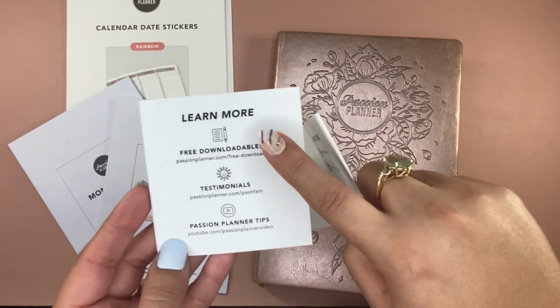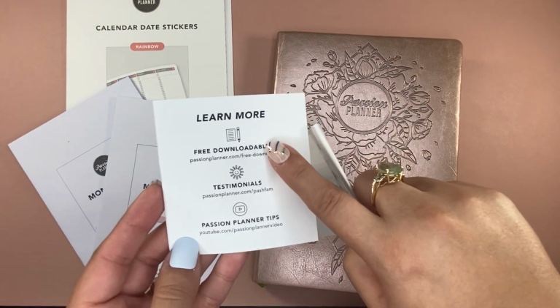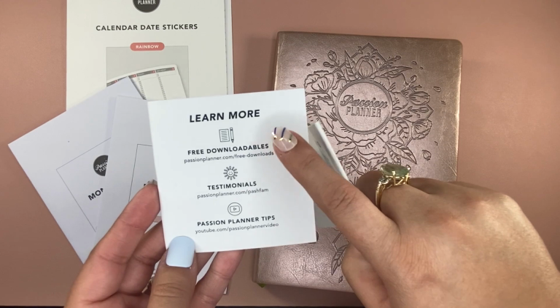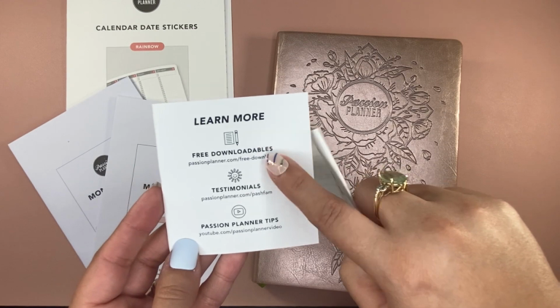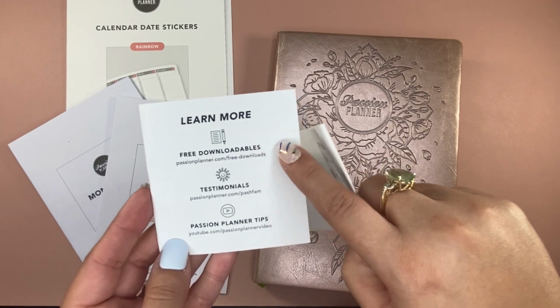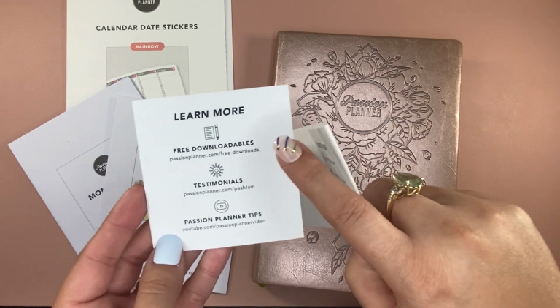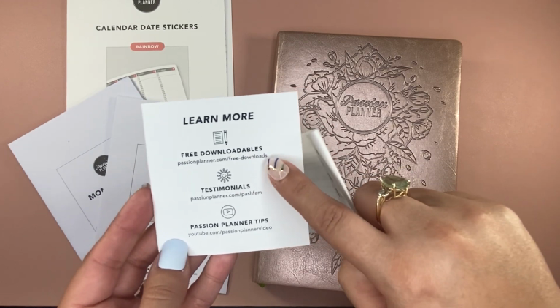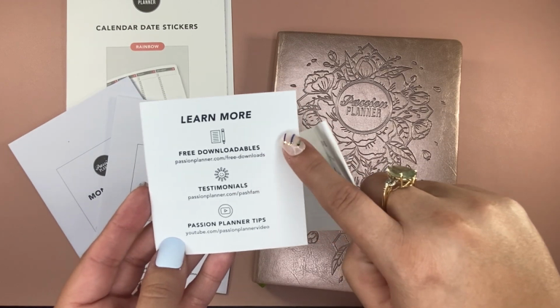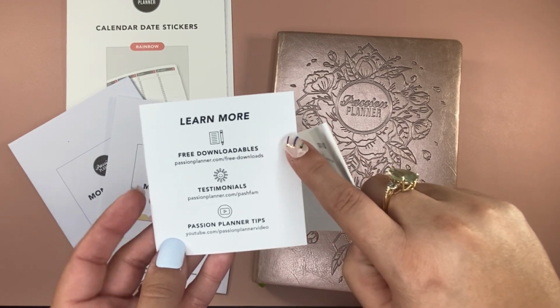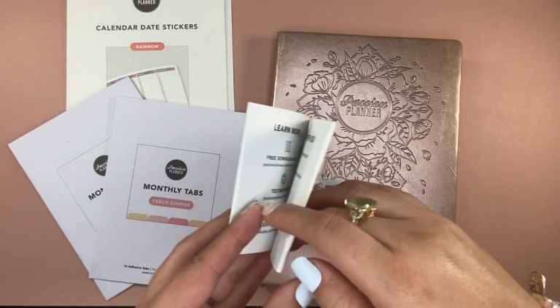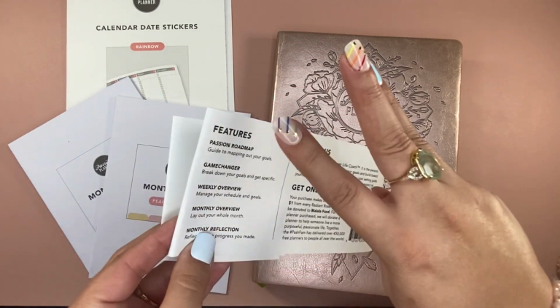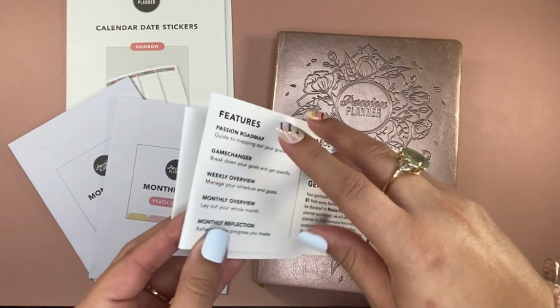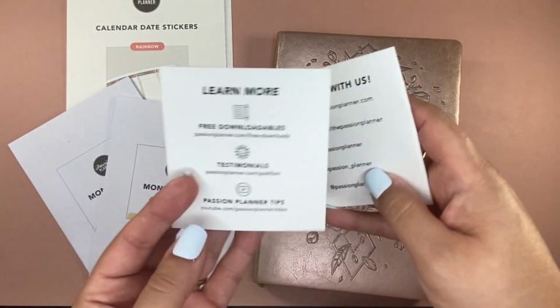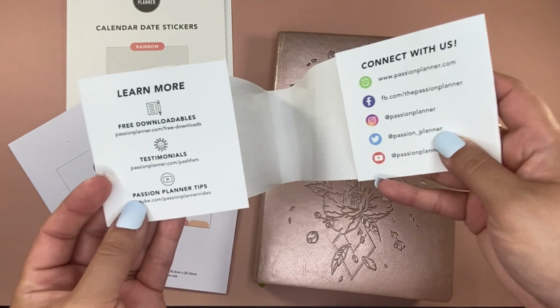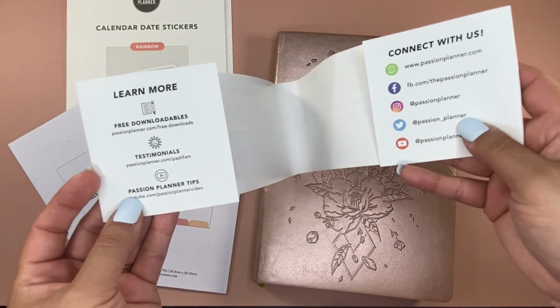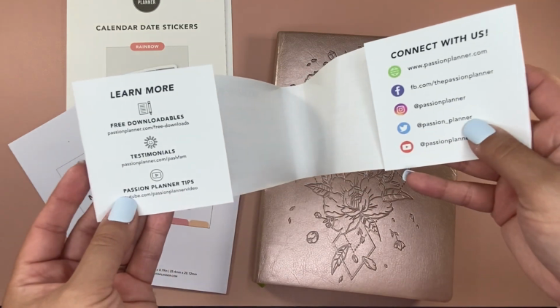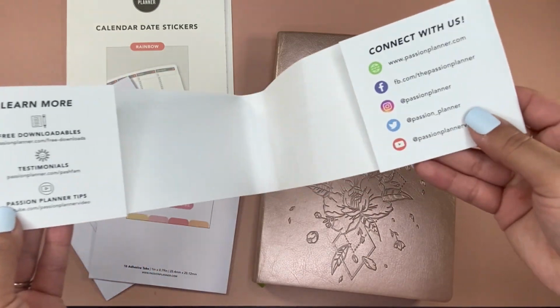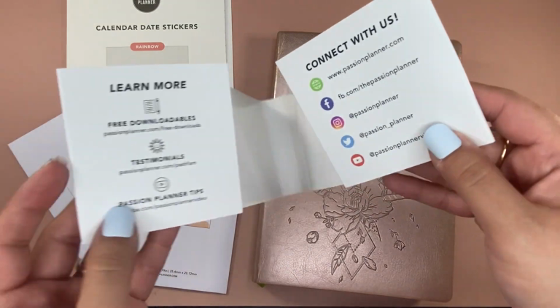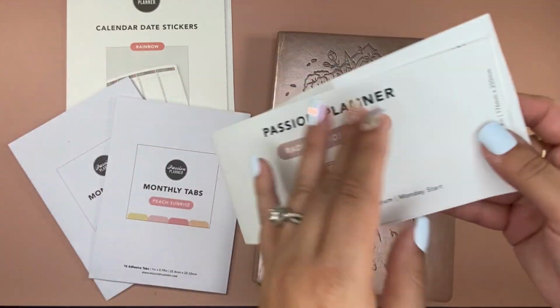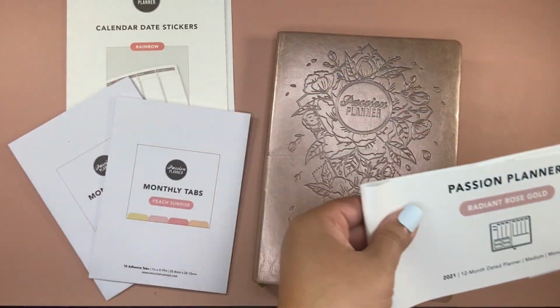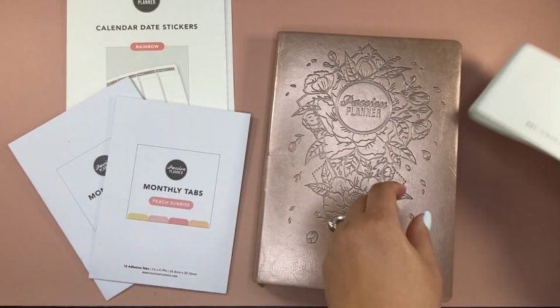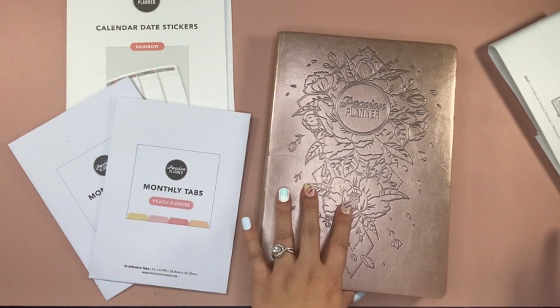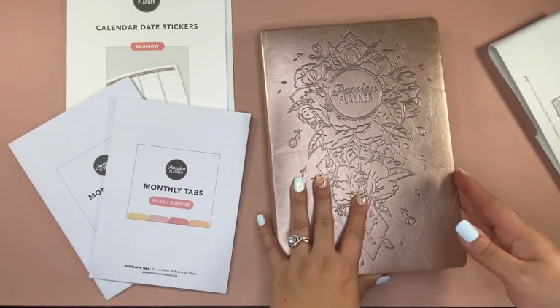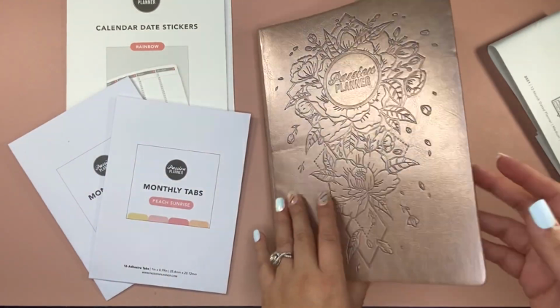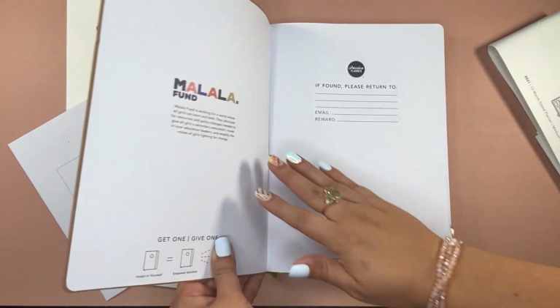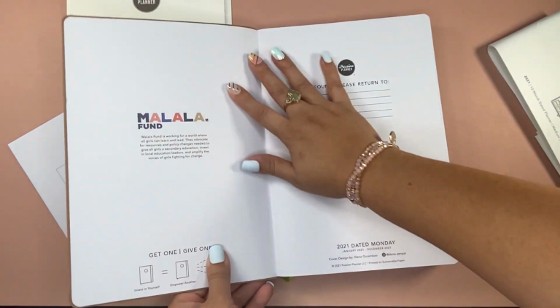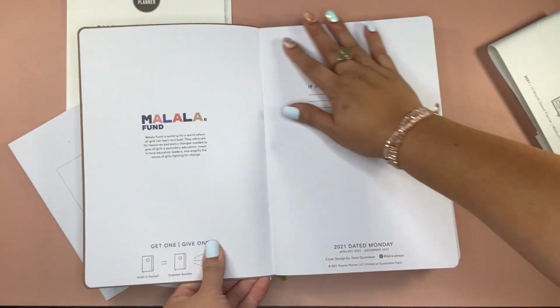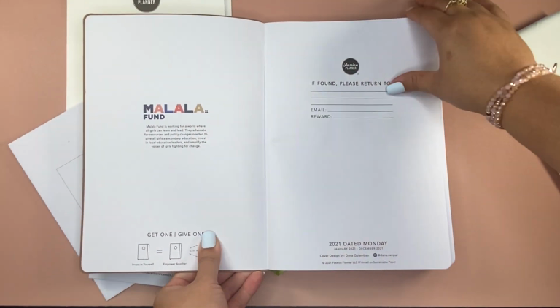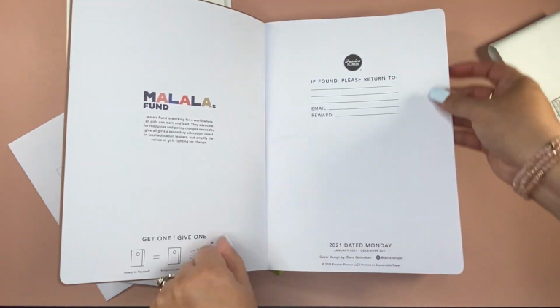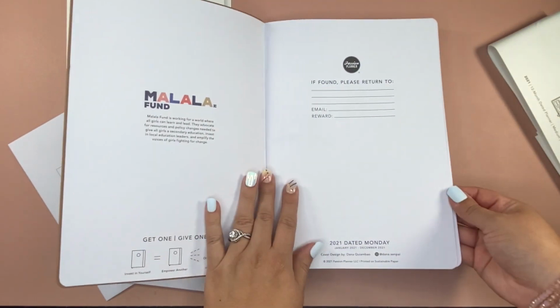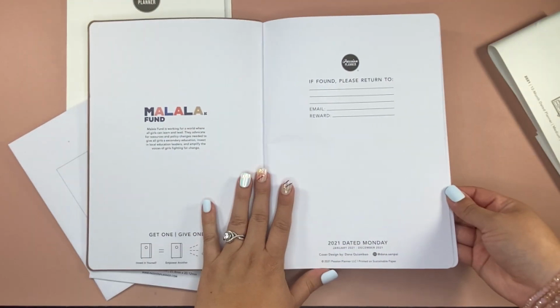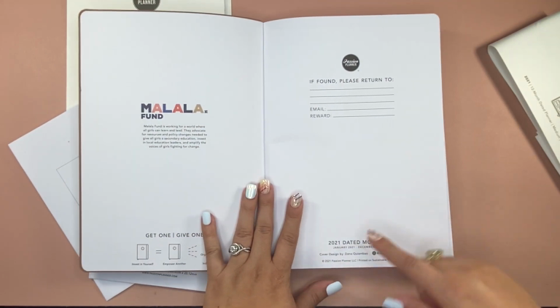There are also free downloadable freebies. So if you're unsure whether you want to use it, go check it out, because again there are three sizes — you want to find what works for you. I printed out the sample sizes and I loved it immediately.